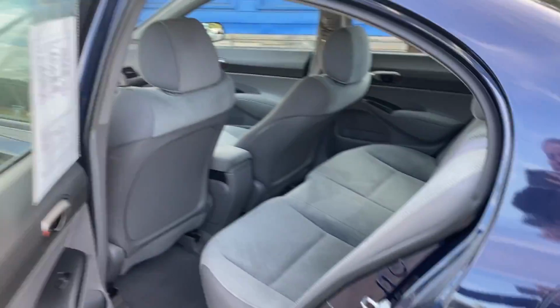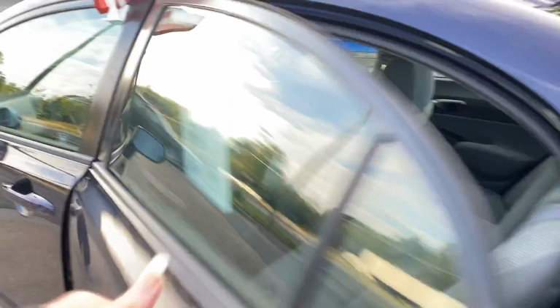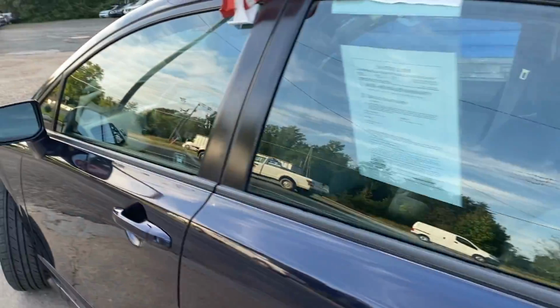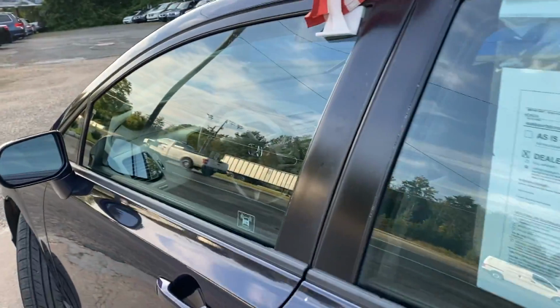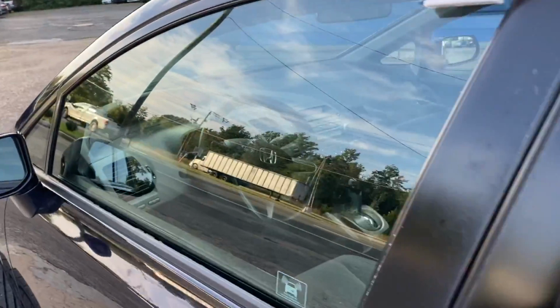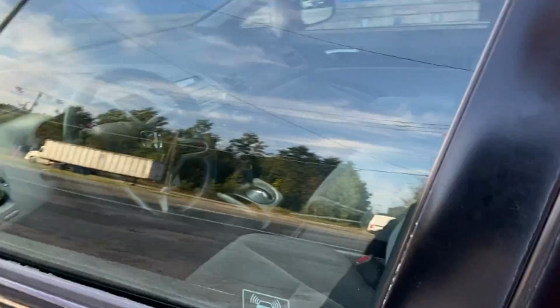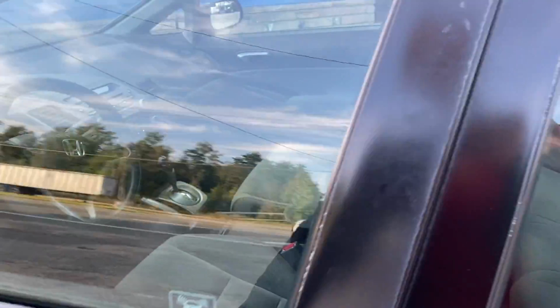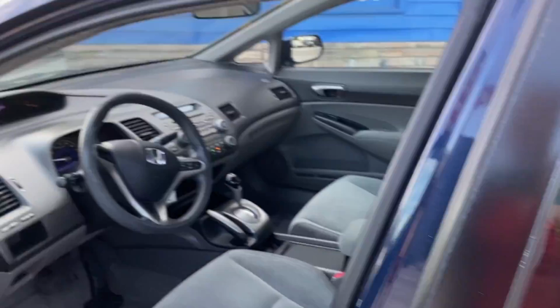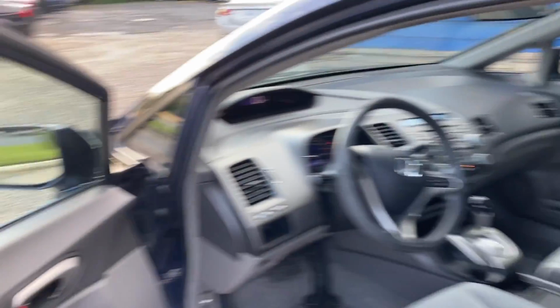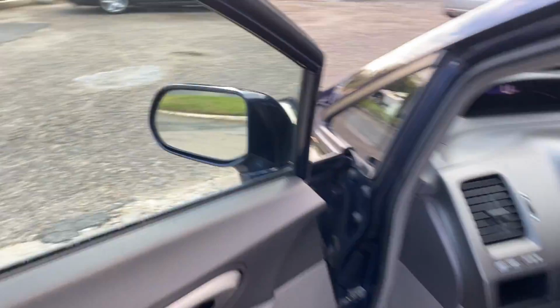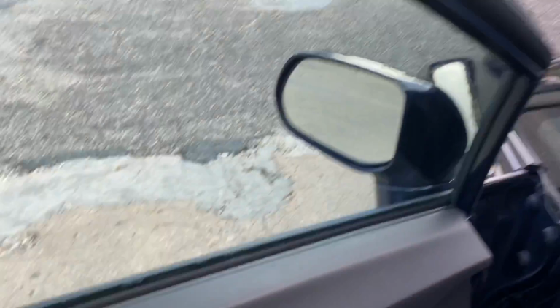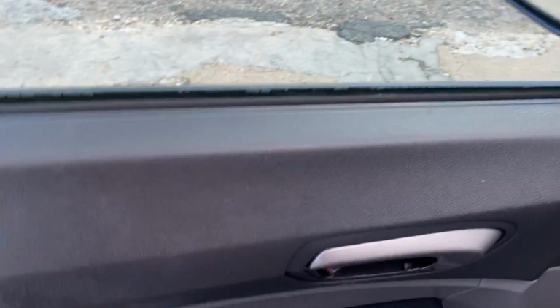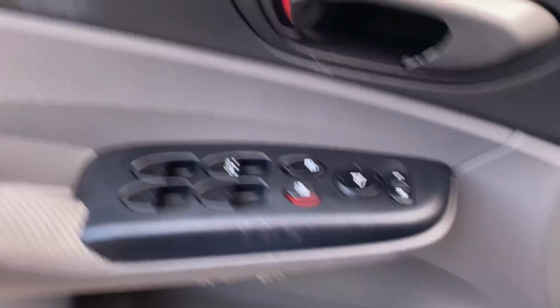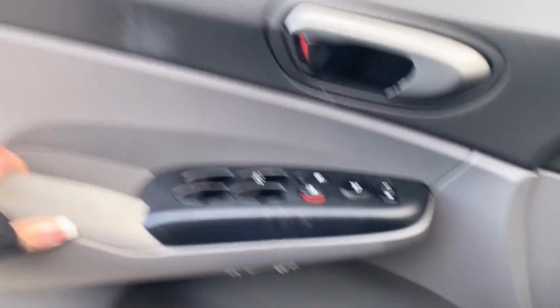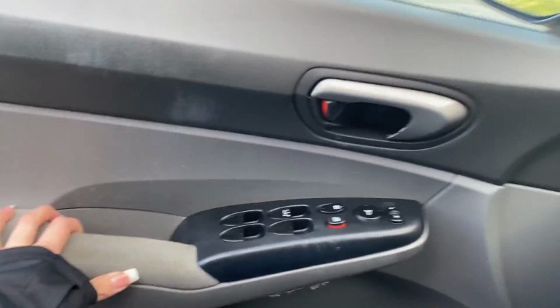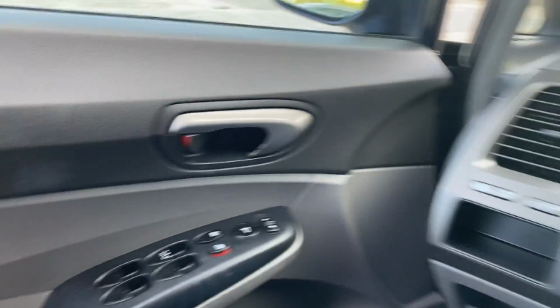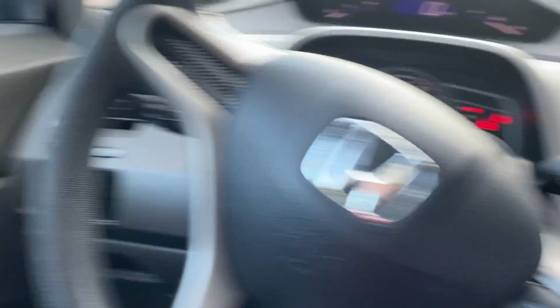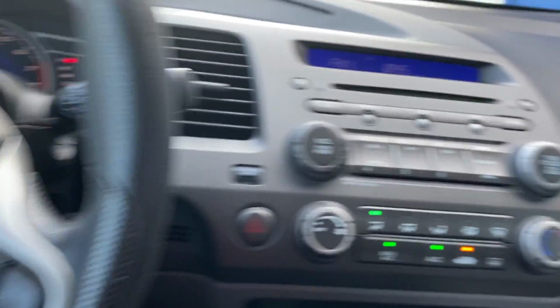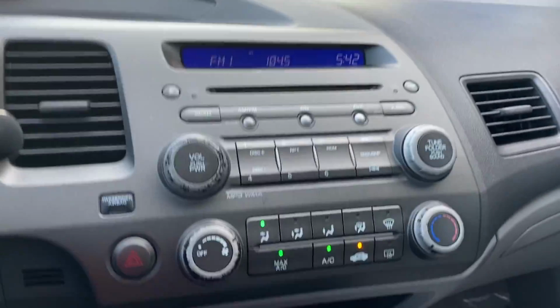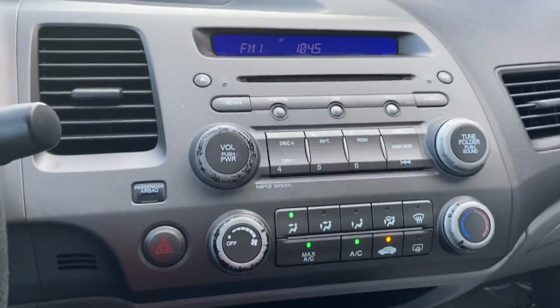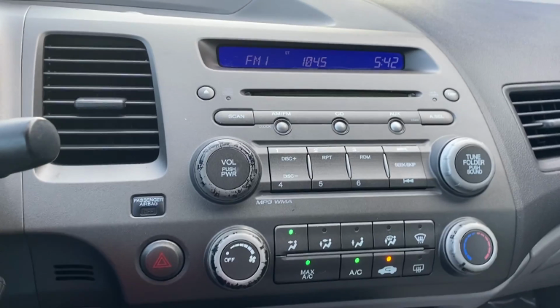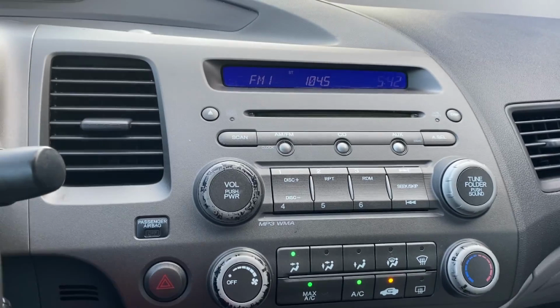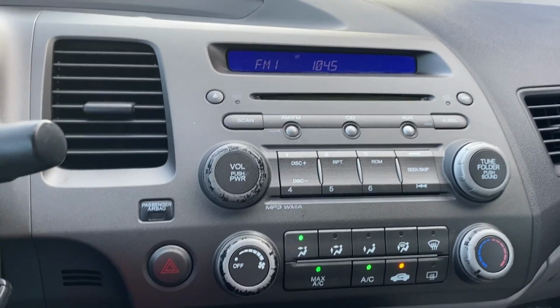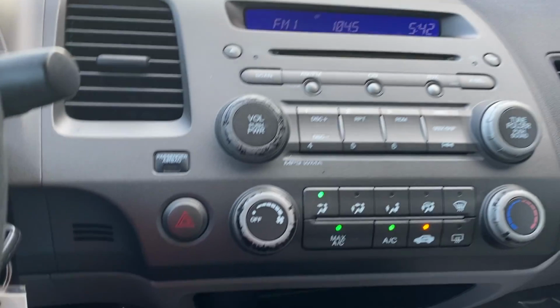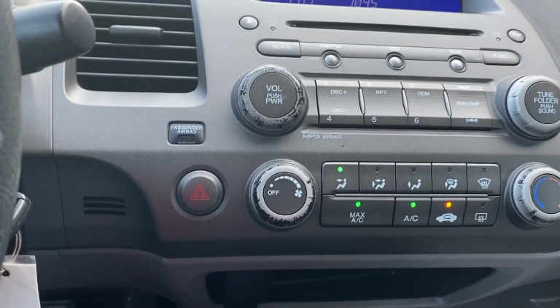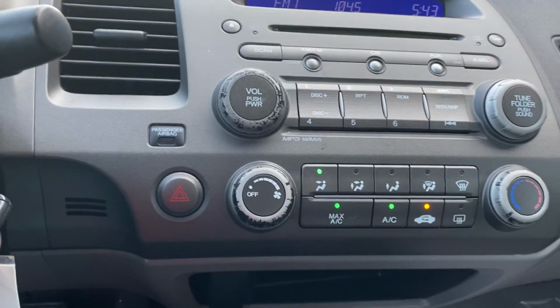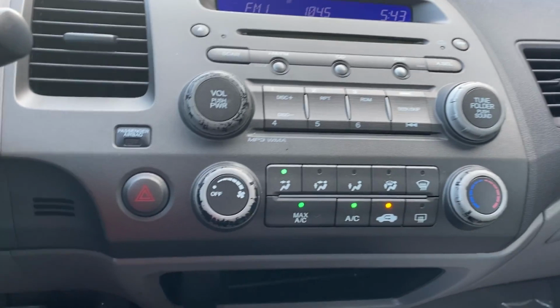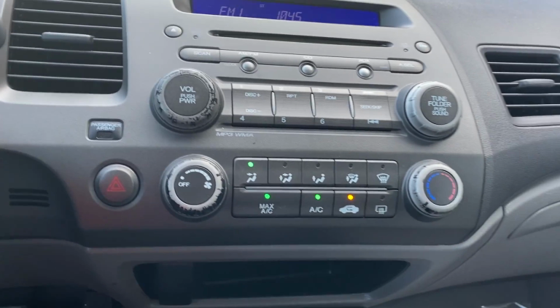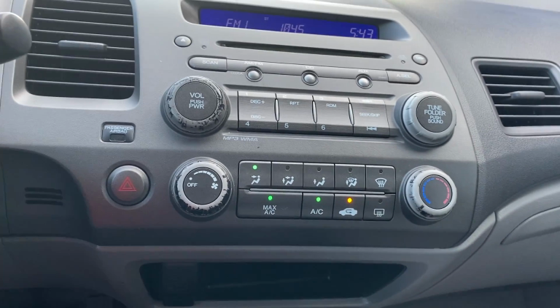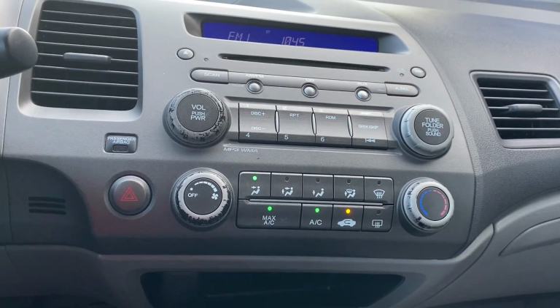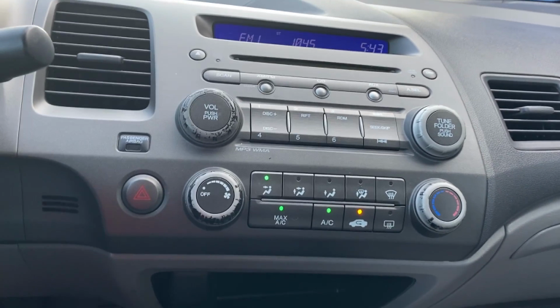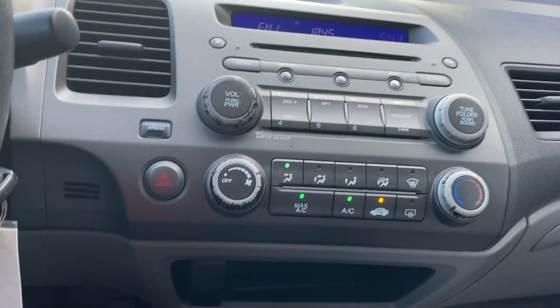It's a 2010 Honda Civic. Power locks, windows, and mirrors. Six-disc CD player. Auxiliary and power port, air conditioning, and heat.